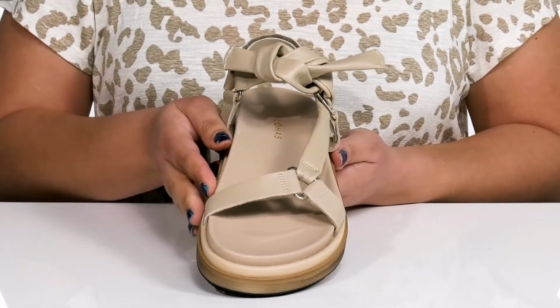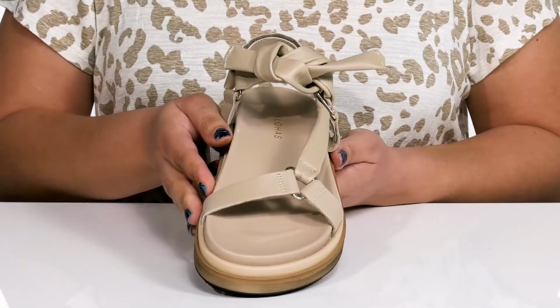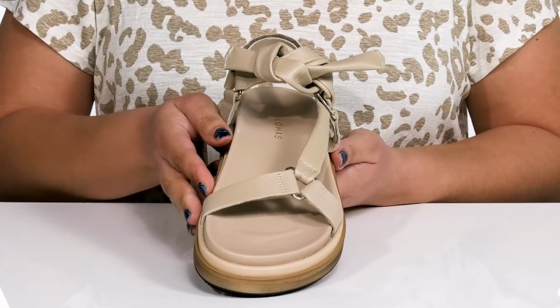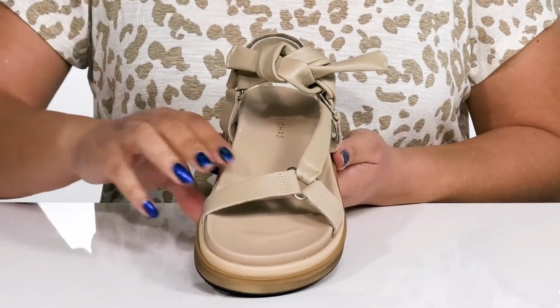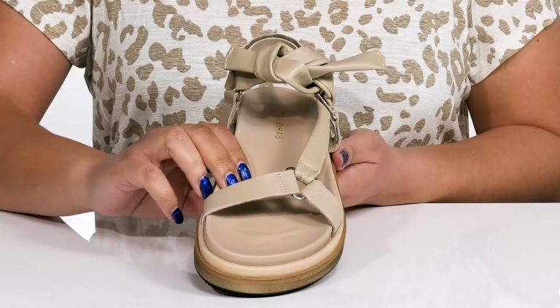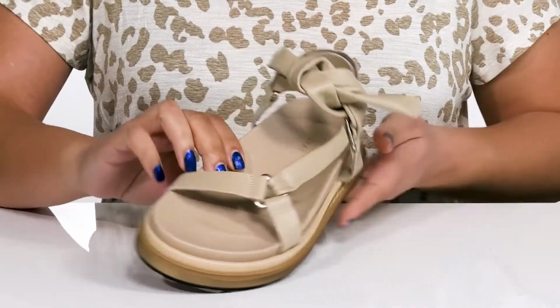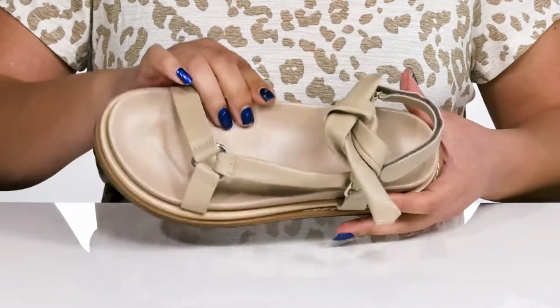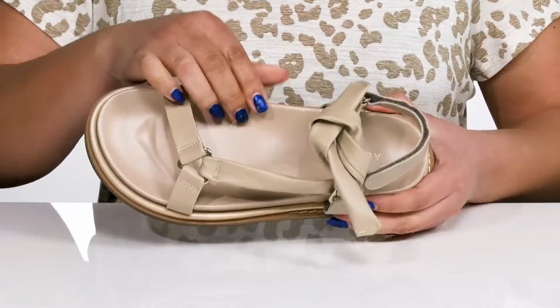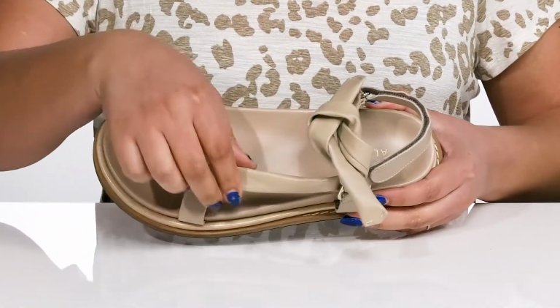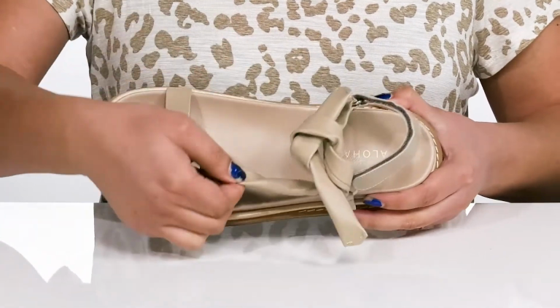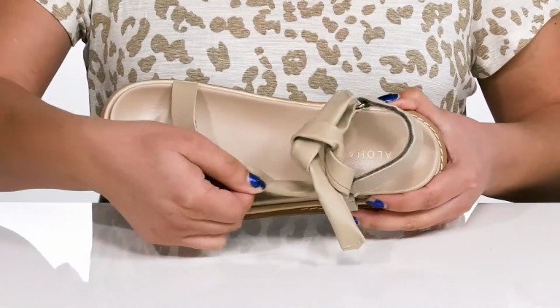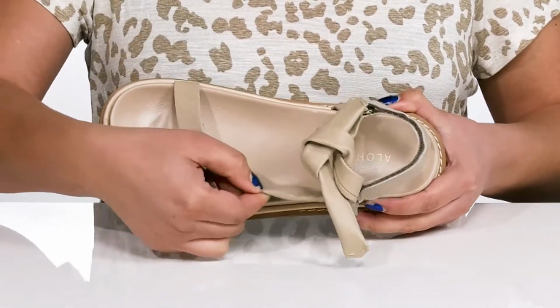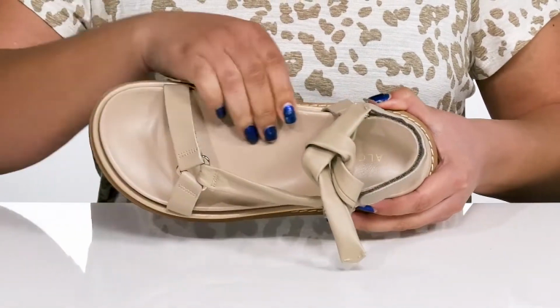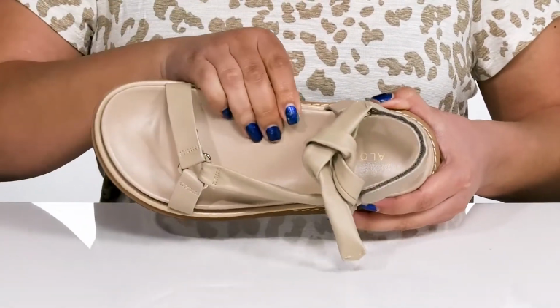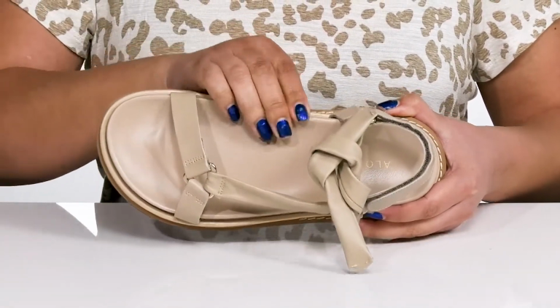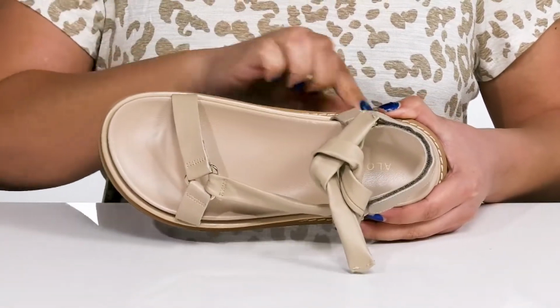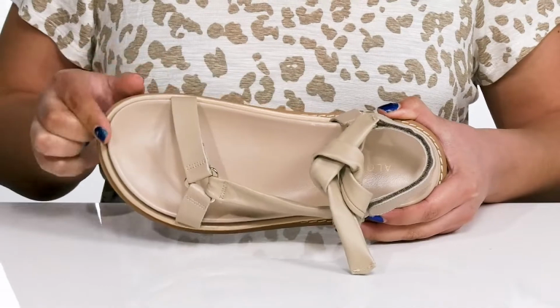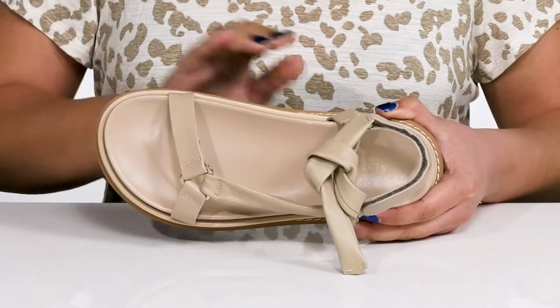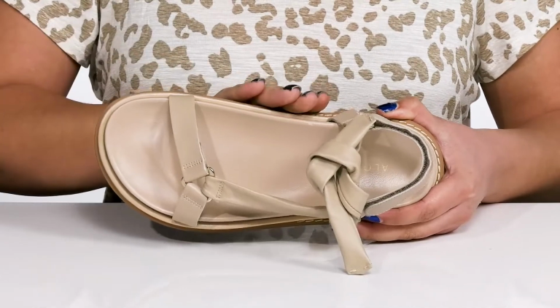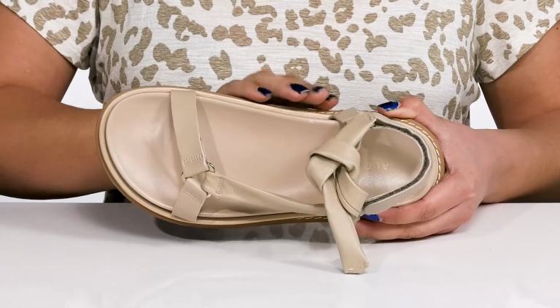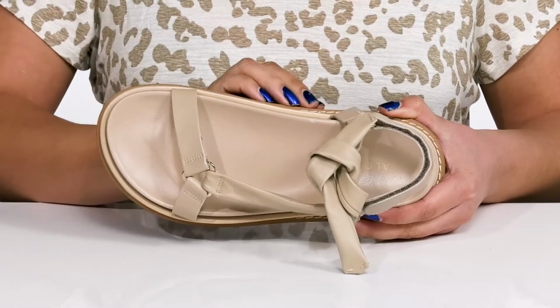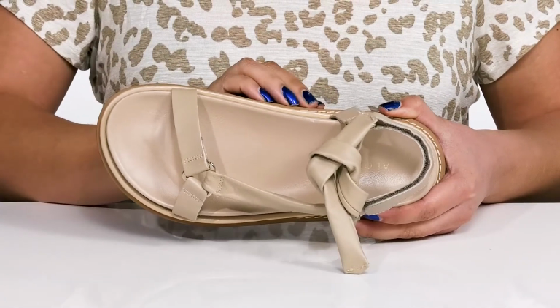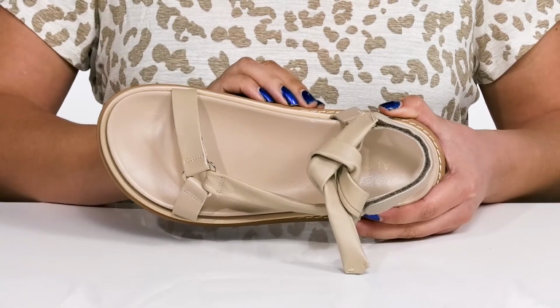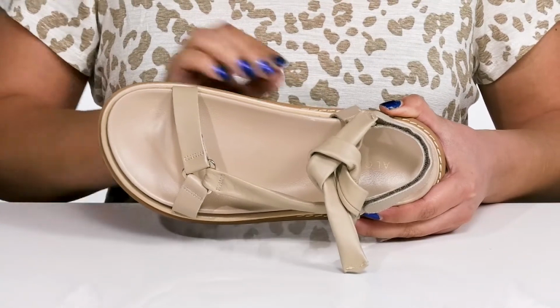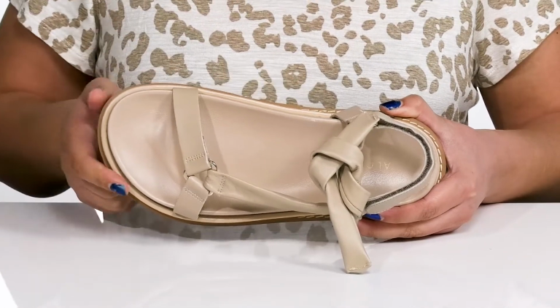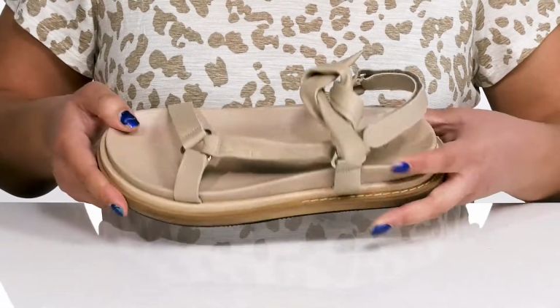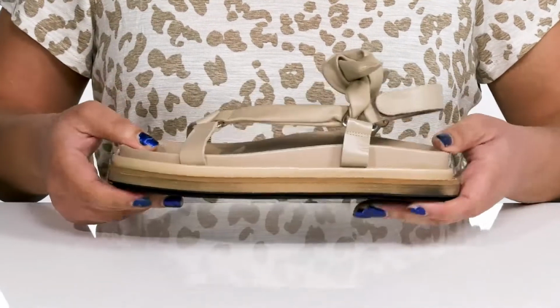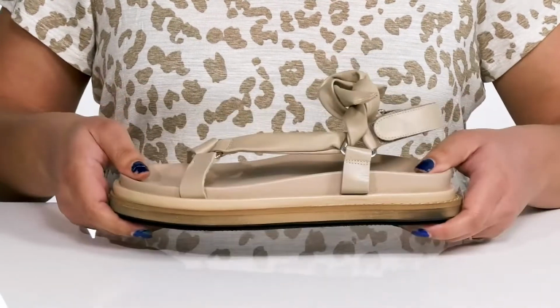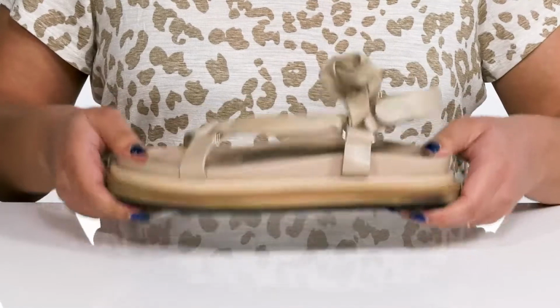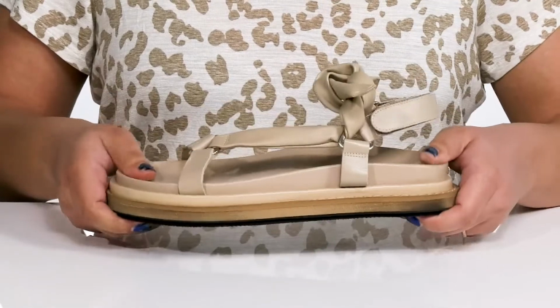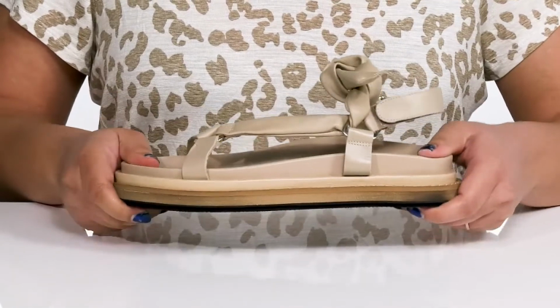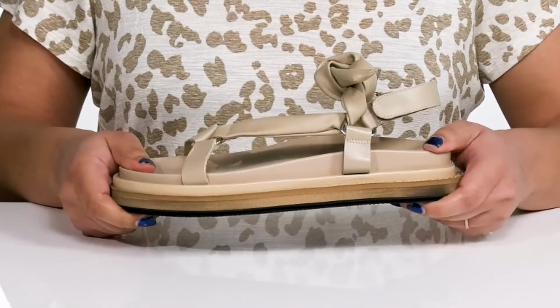Inside there is a leather lining with a lightly cushioned footbed that is contoured with added arch support, giving you maximum comfort throughout the day. The midsole is very lightweight with a sturdy and durable build.